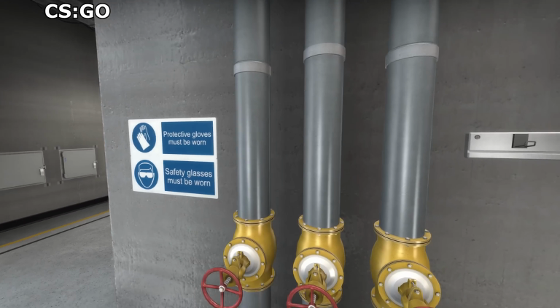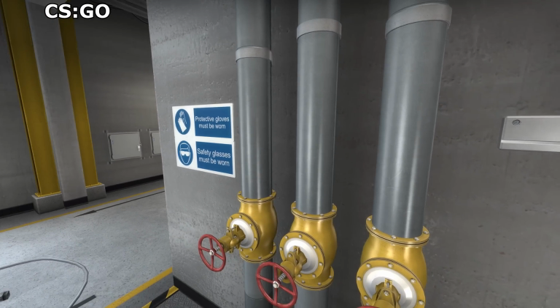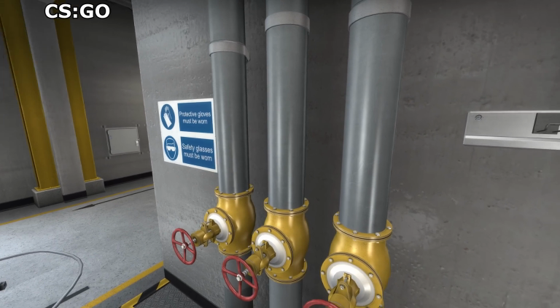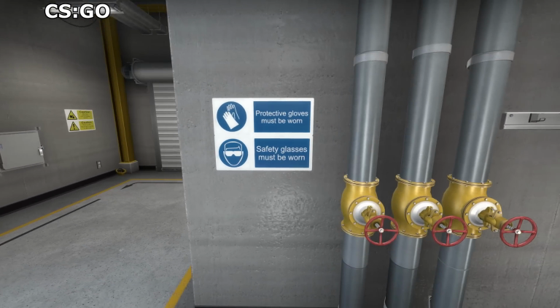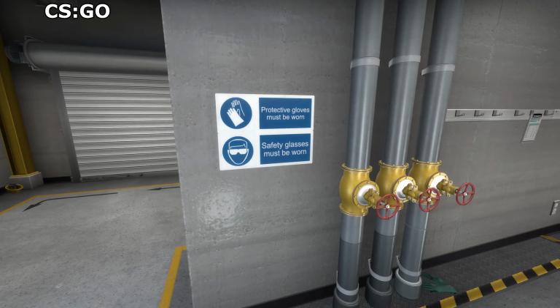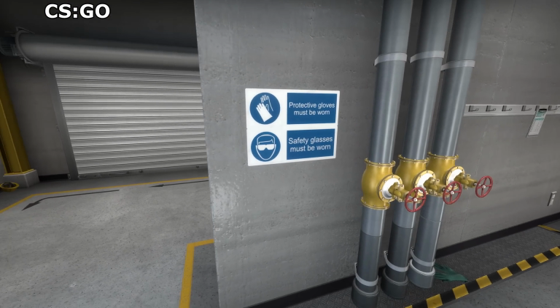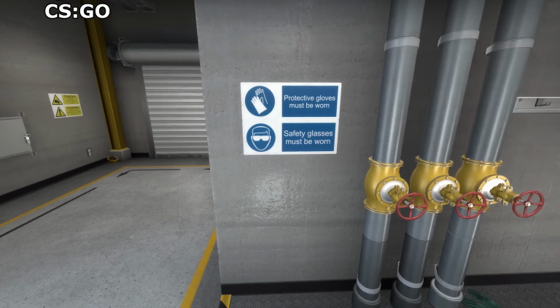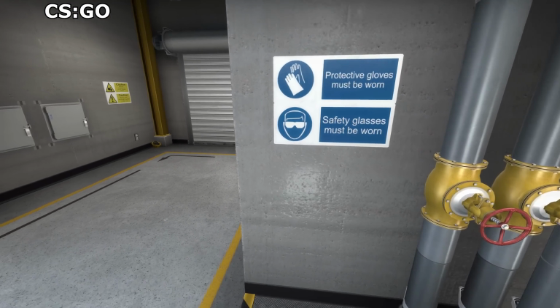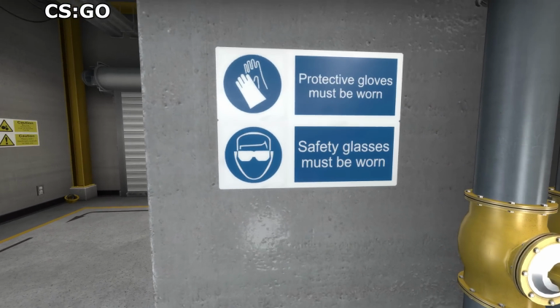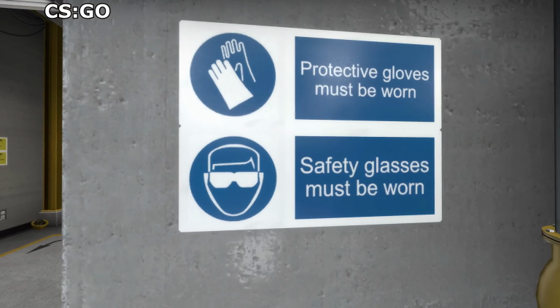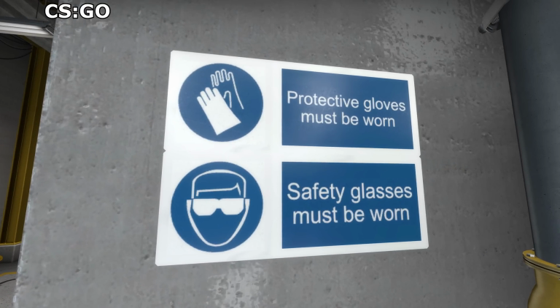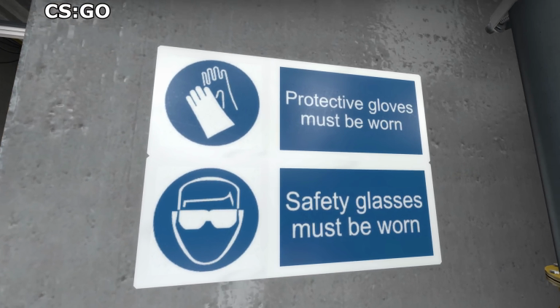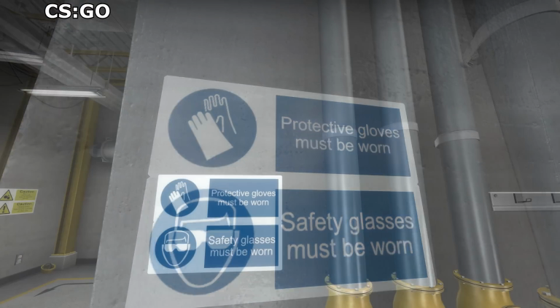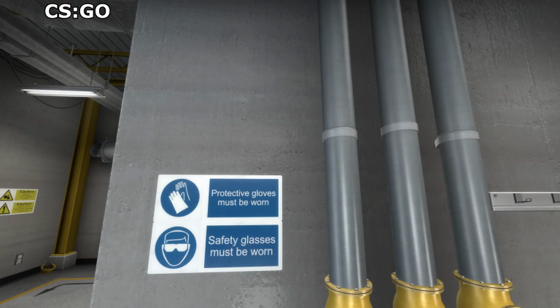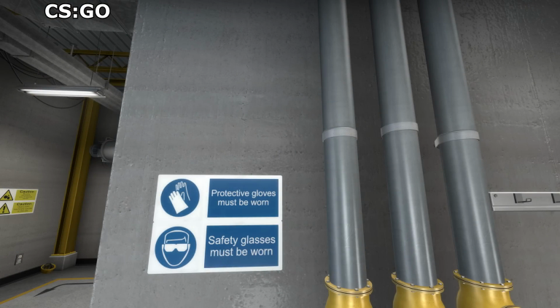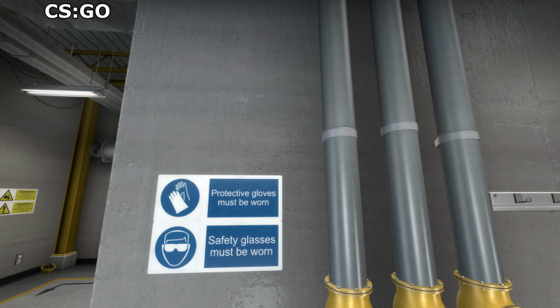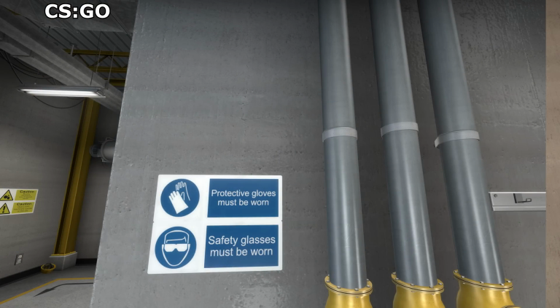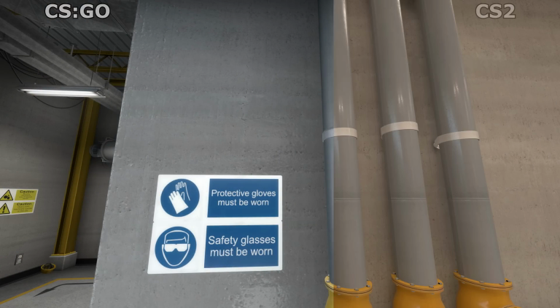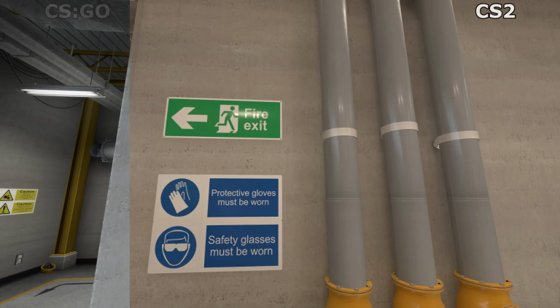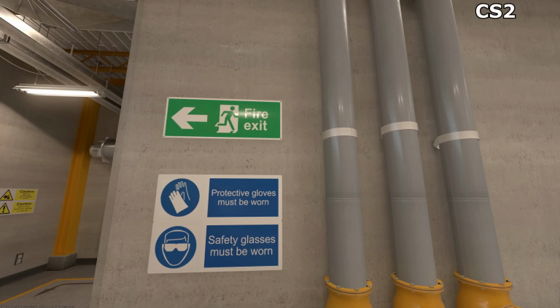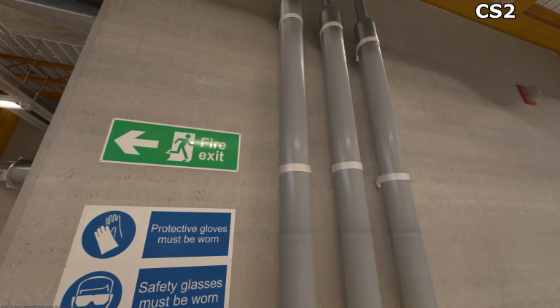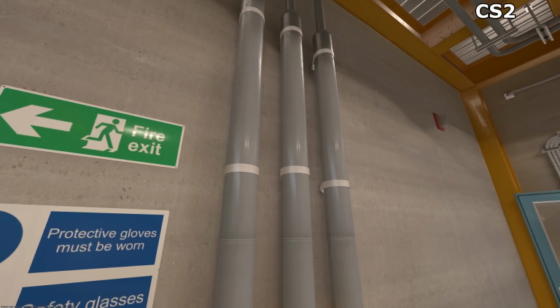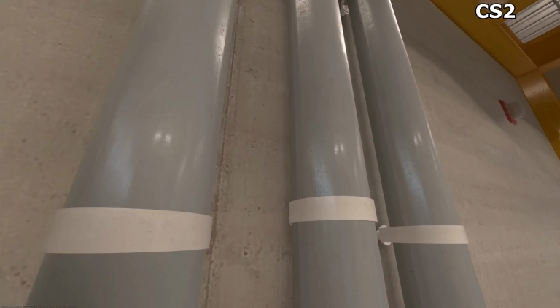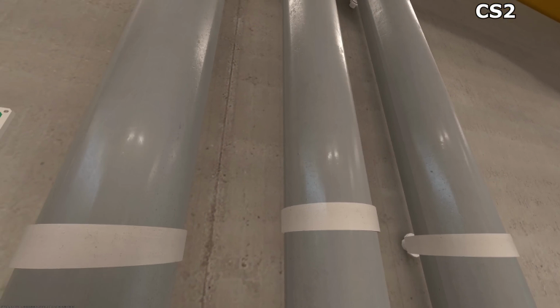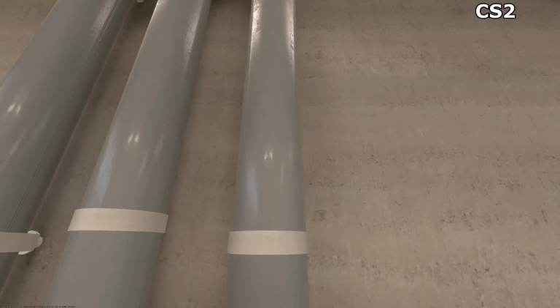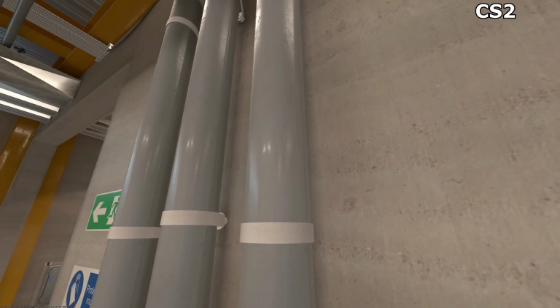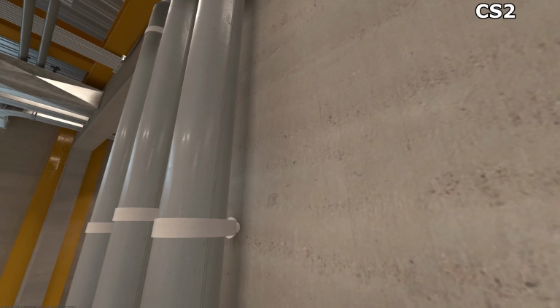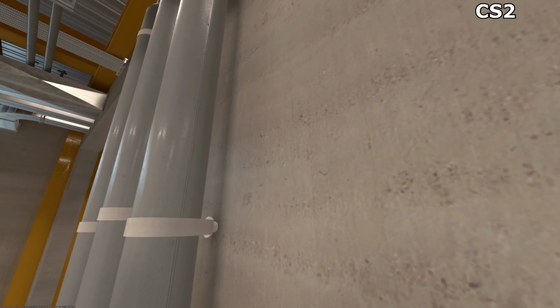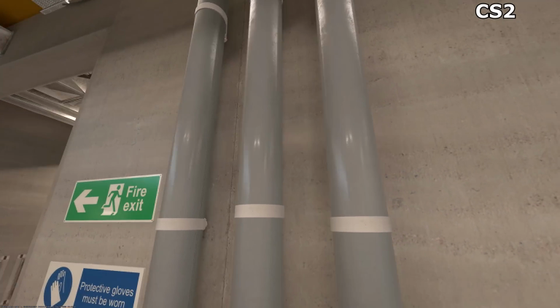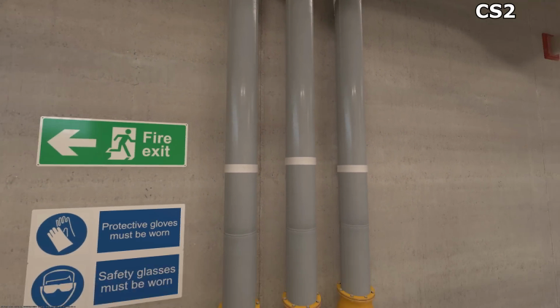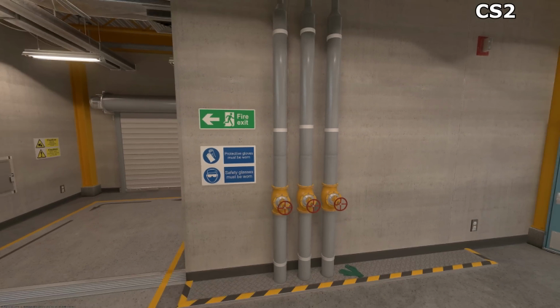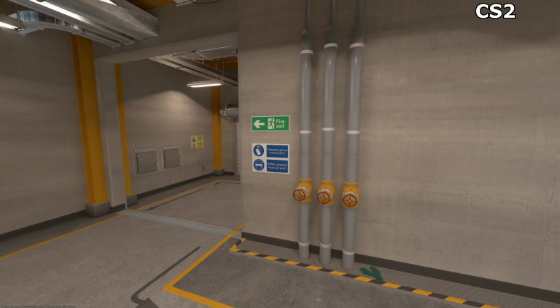This spot of CS:GO already looked bumpy and shiny, so you wouldn't imagine that Counter-Strike 2 could make these things look much better. Yet it somehow does. It helps that the reflections, instead of just being white streaks, now seem to represent the room they're reflecting.